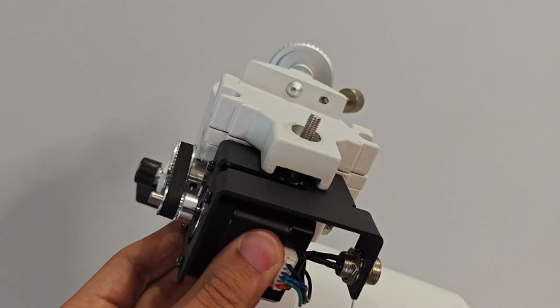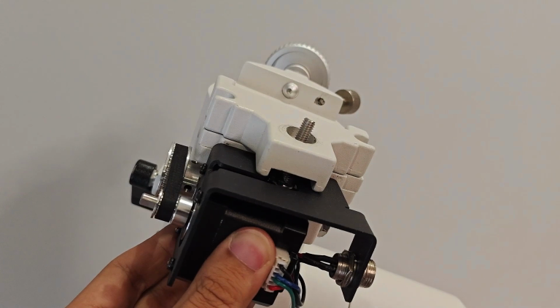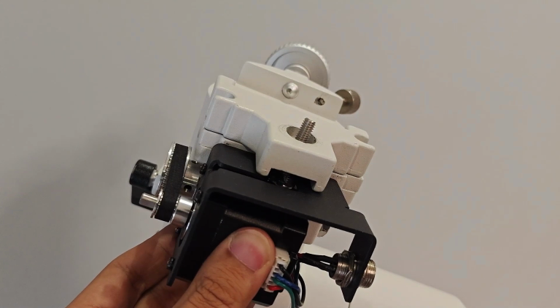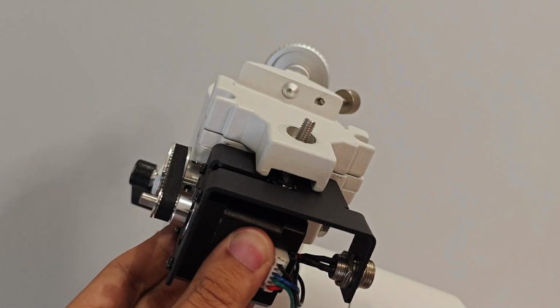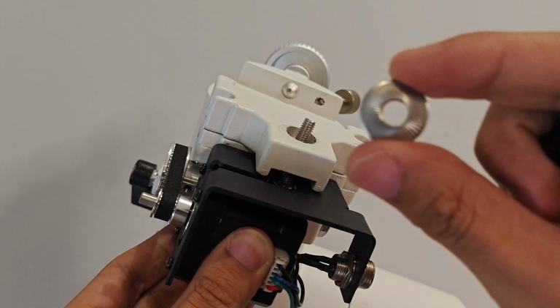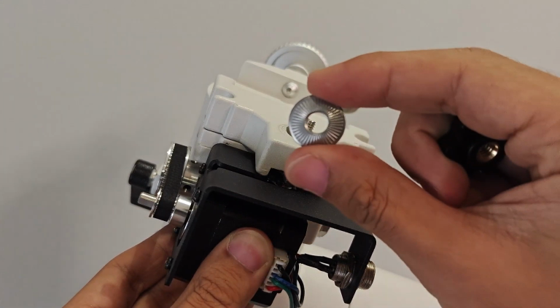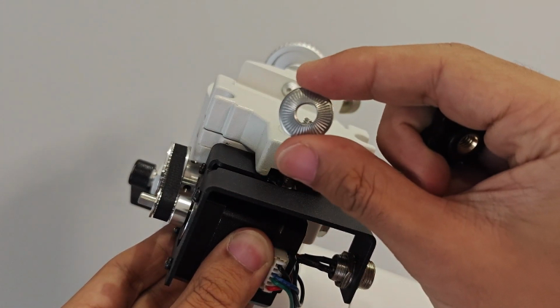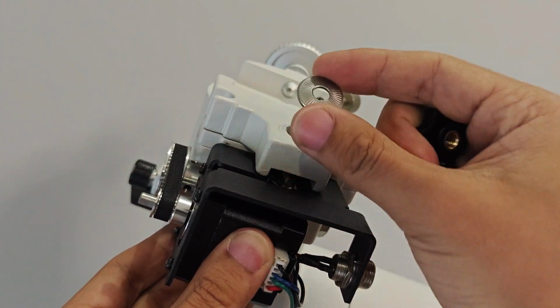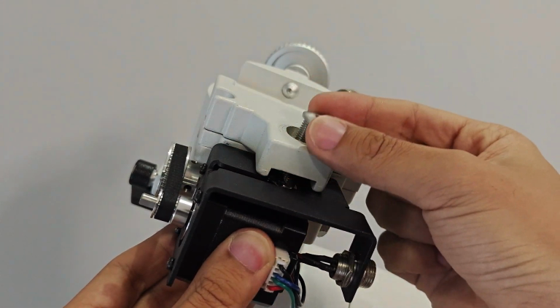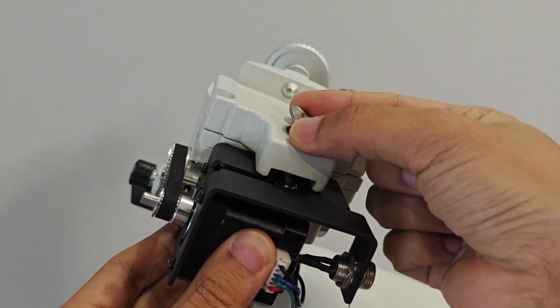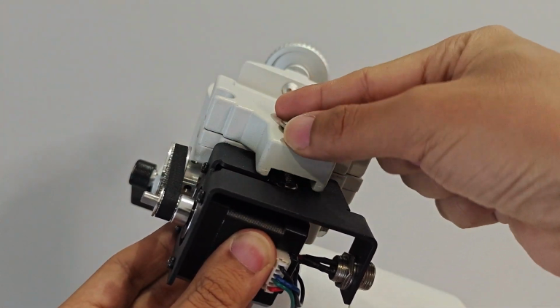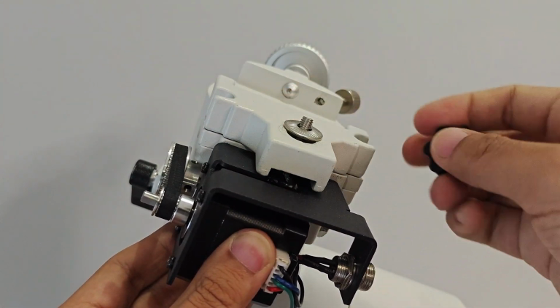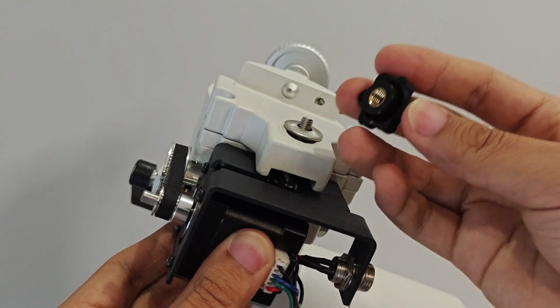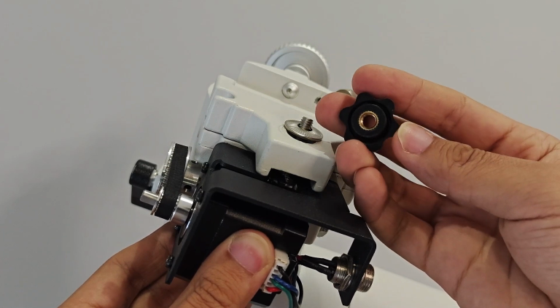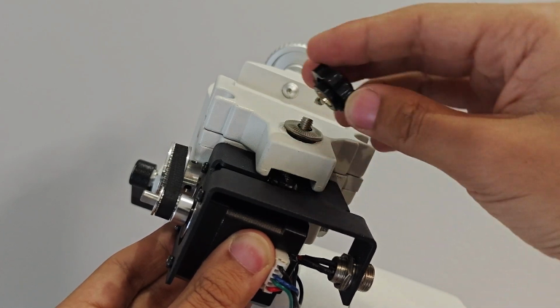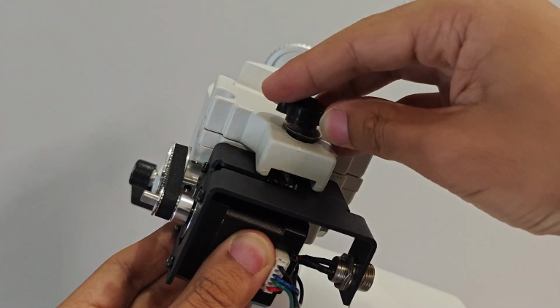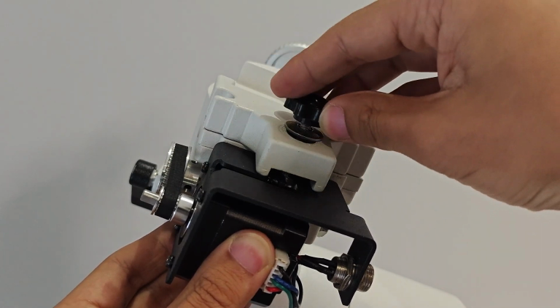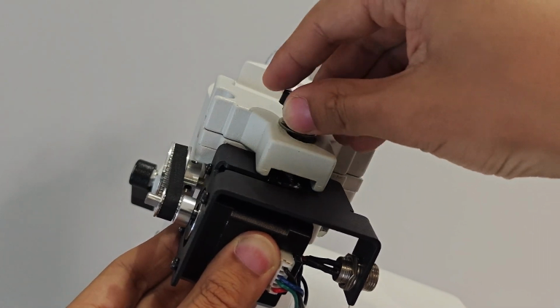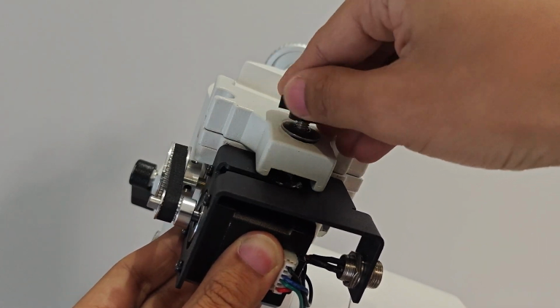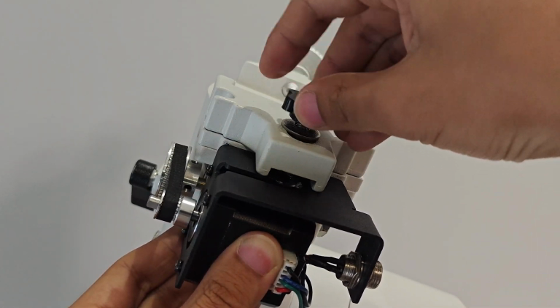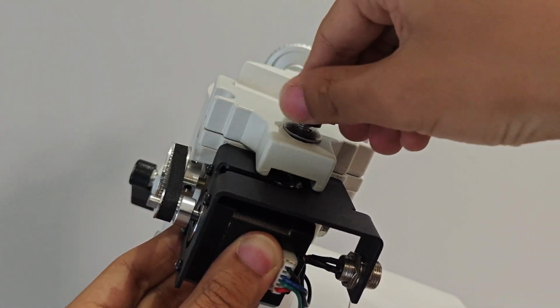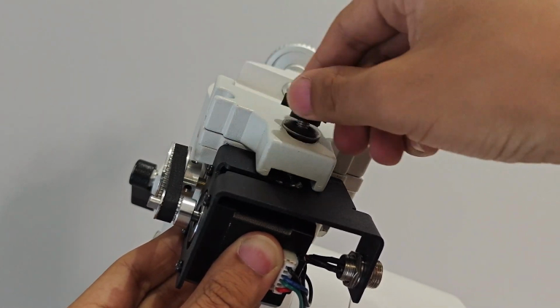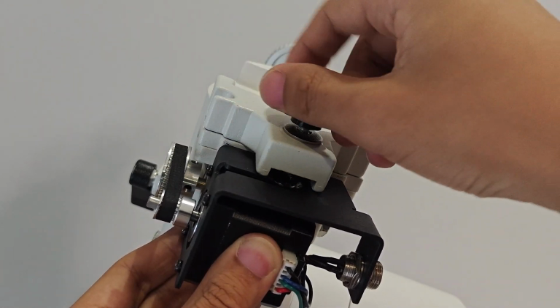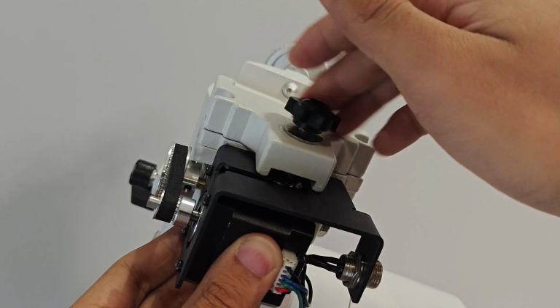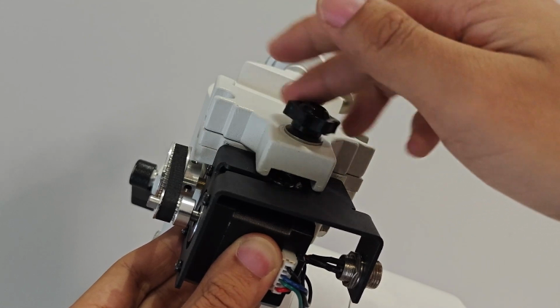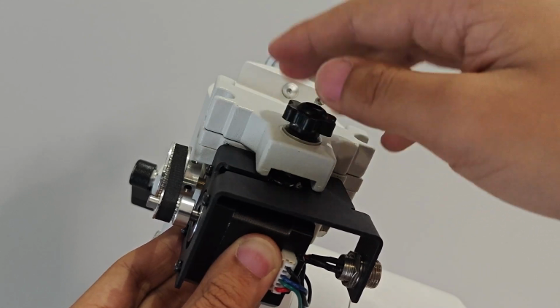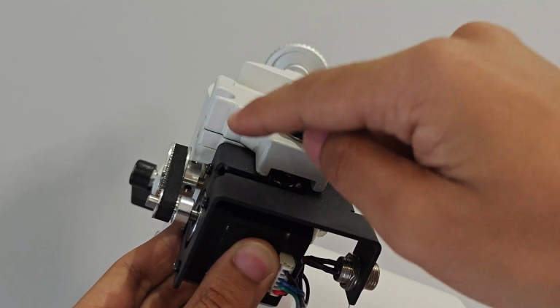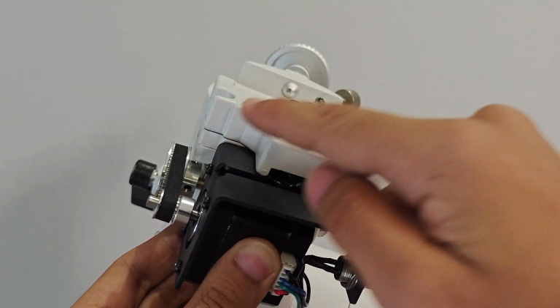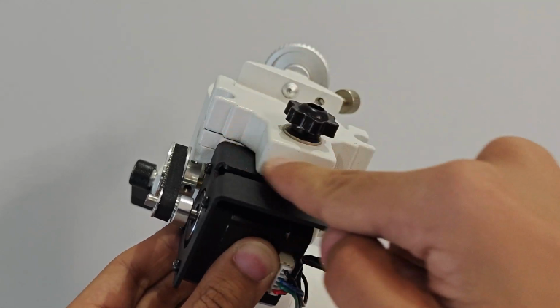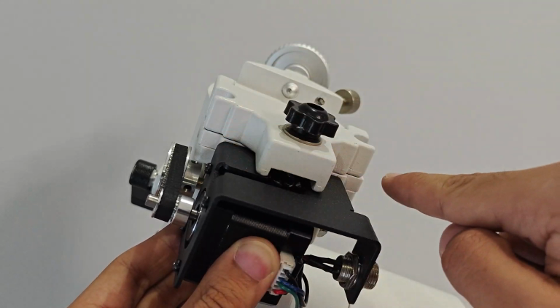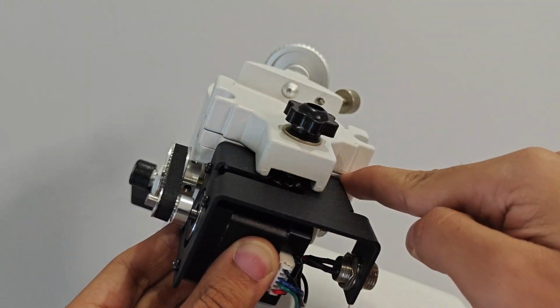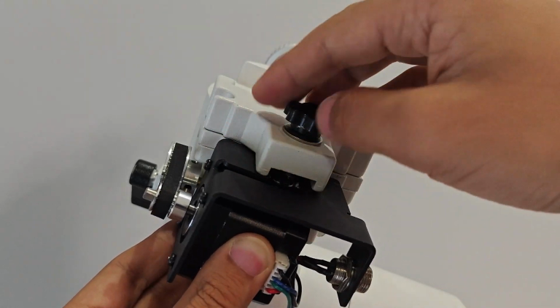Put the gasket on the screw, and then fix the motor bracket firmly with hand-tightened screws. The motor bracket needs to be close to the equatorial mount.